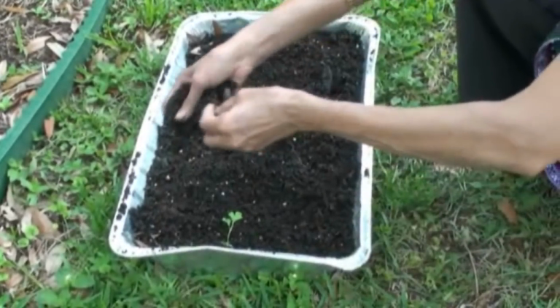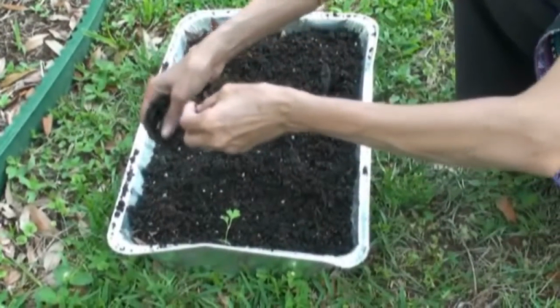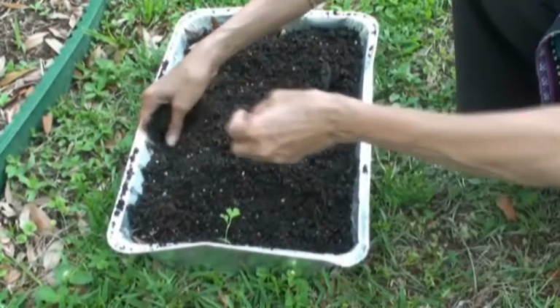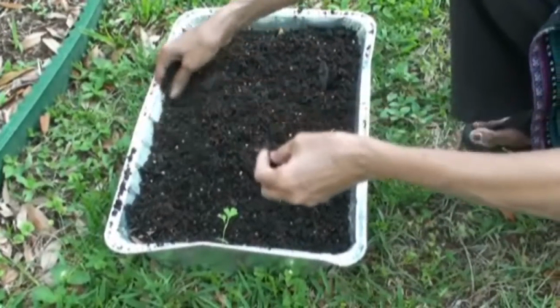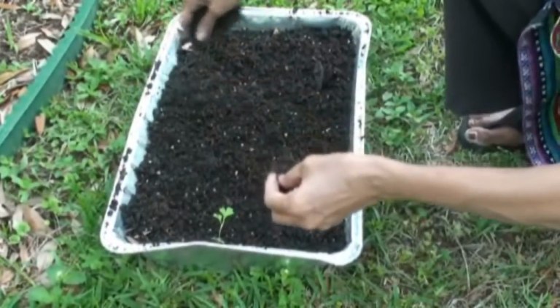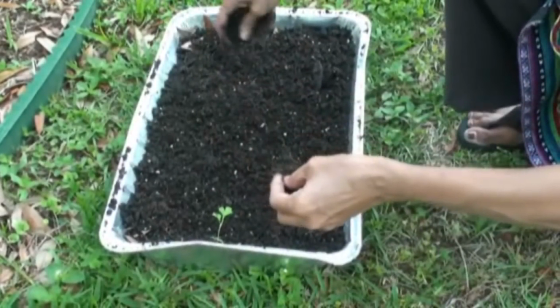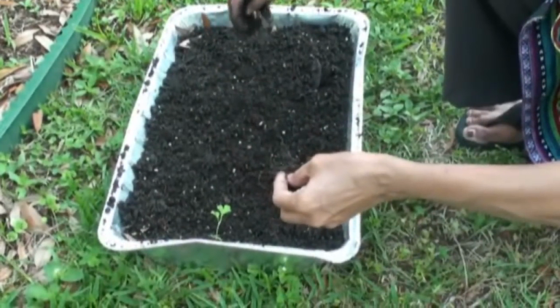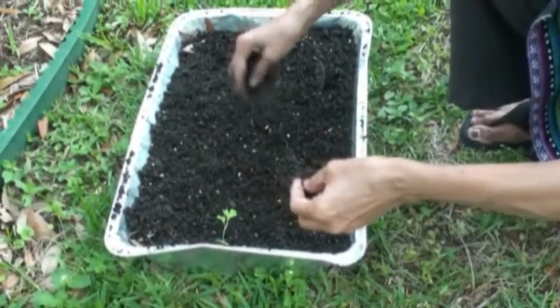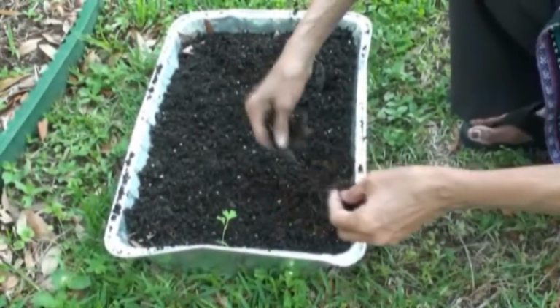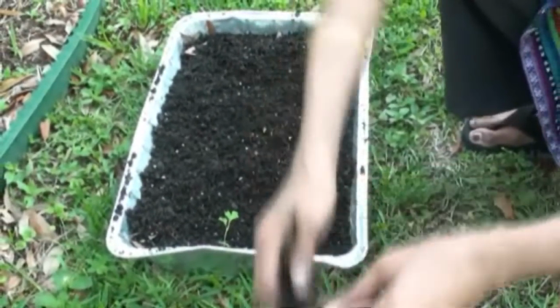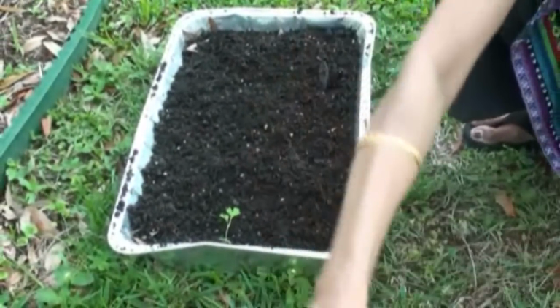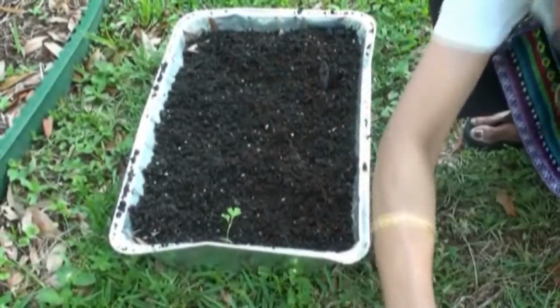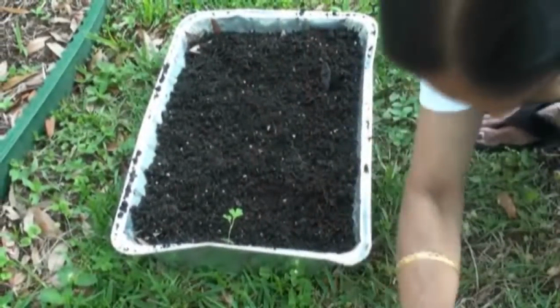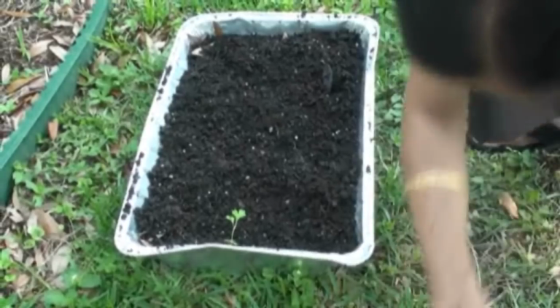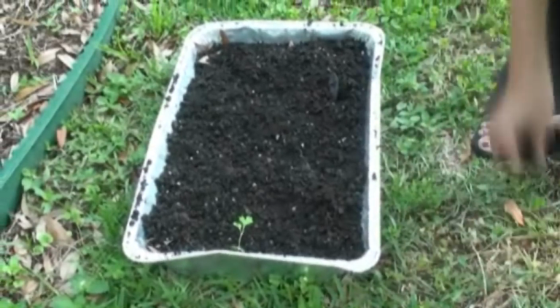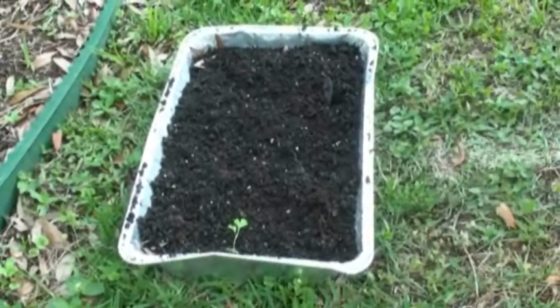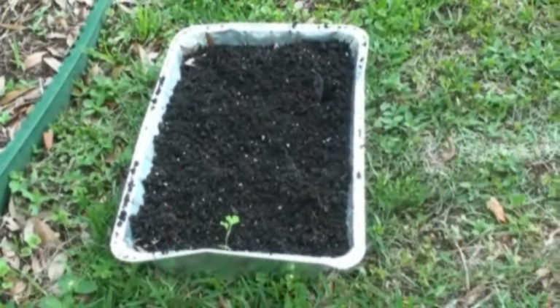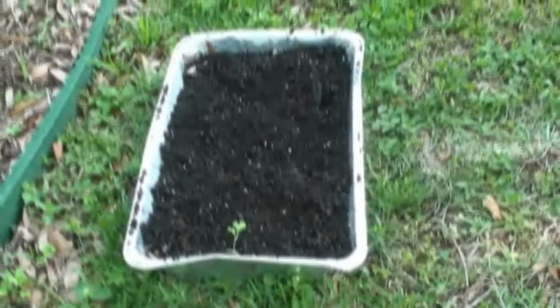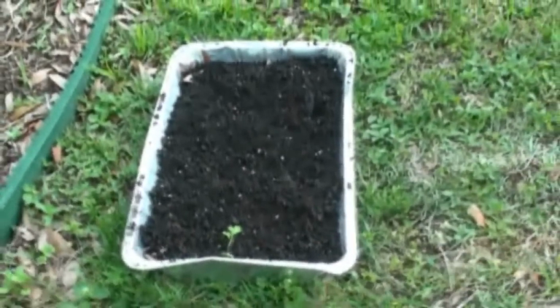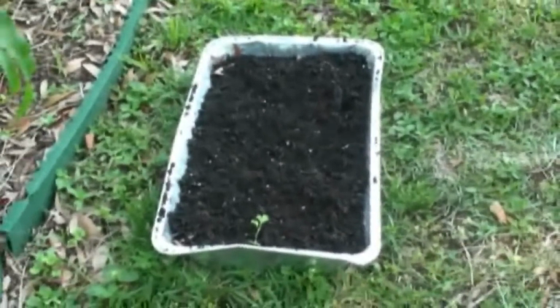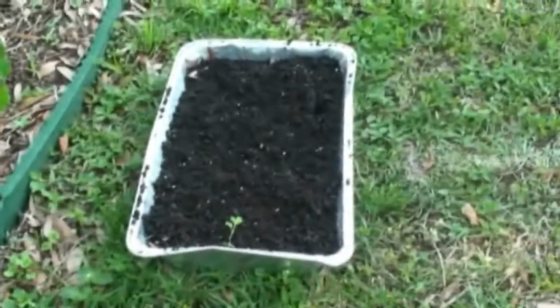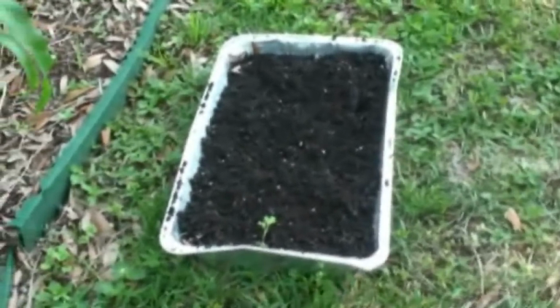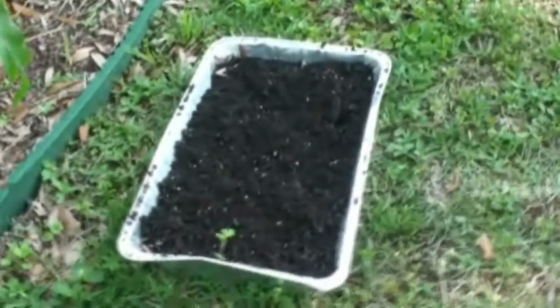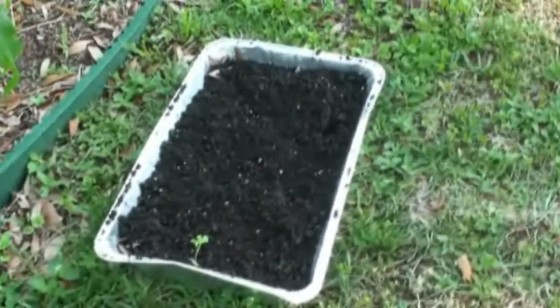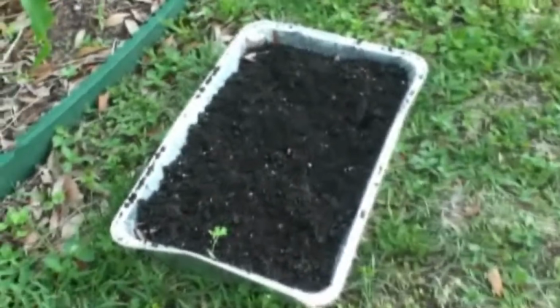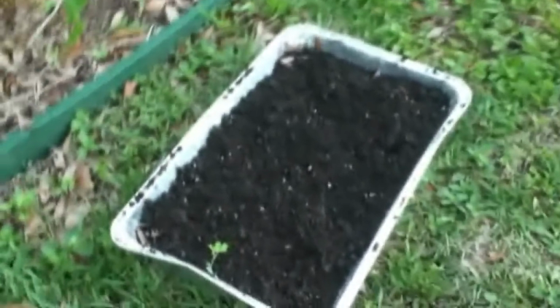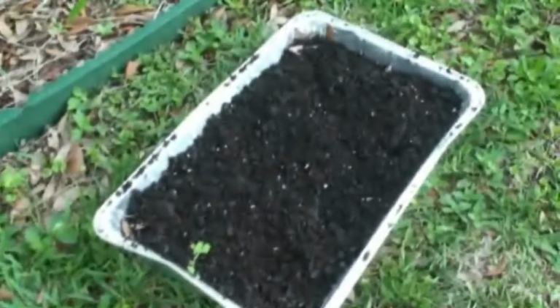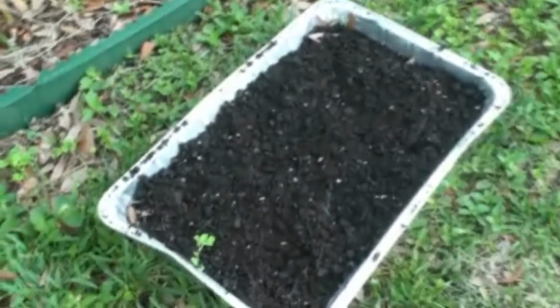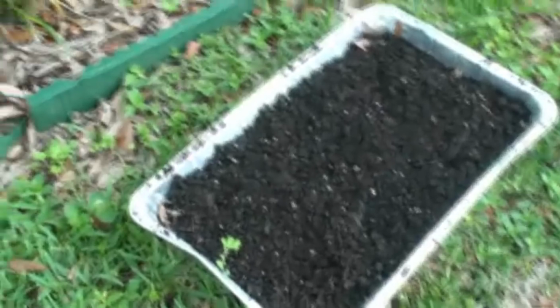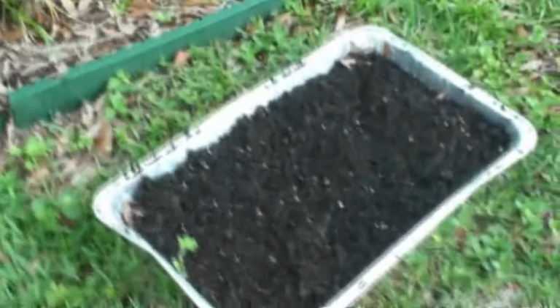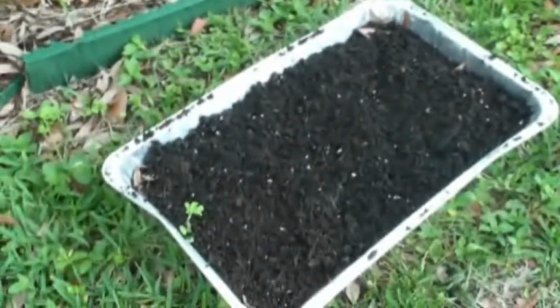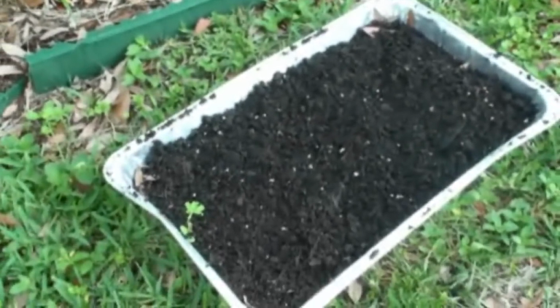We let it dry and absorb the sun, and then after a week we use the same foil to grow the fenugreek leaves again.